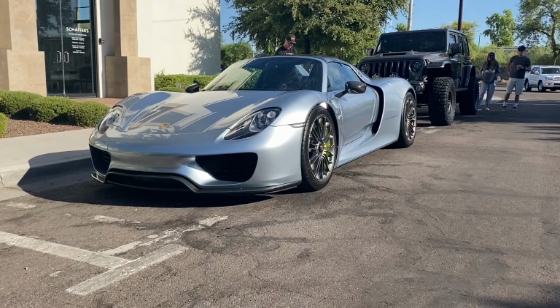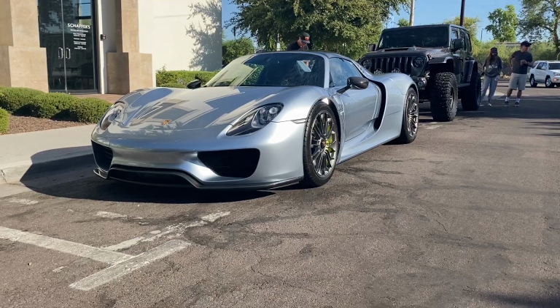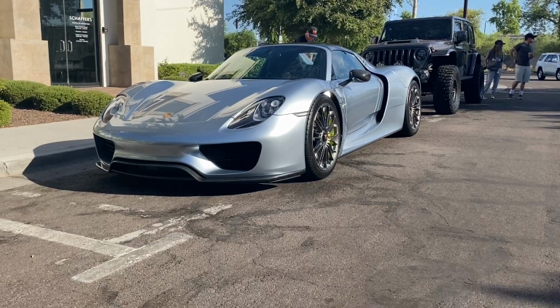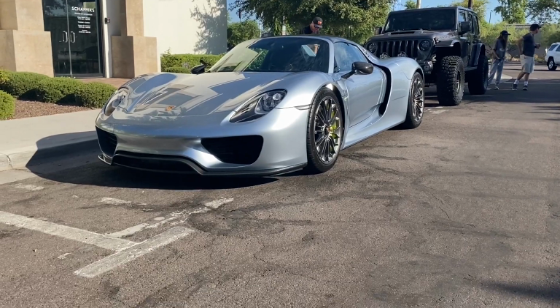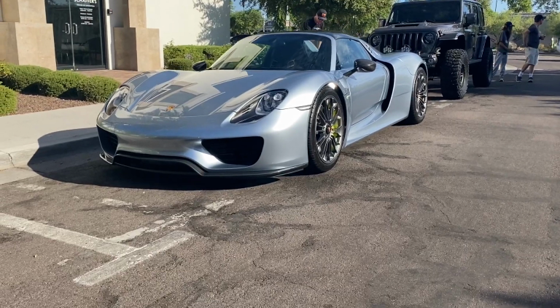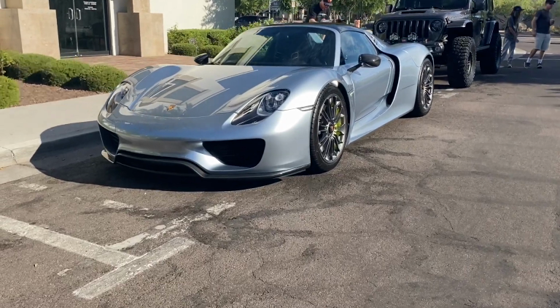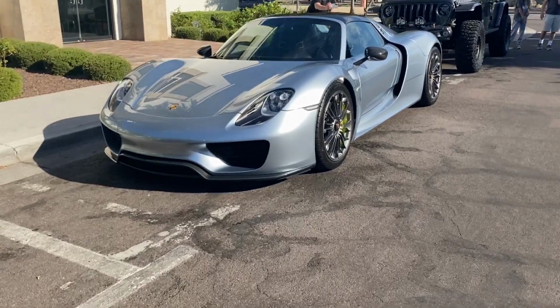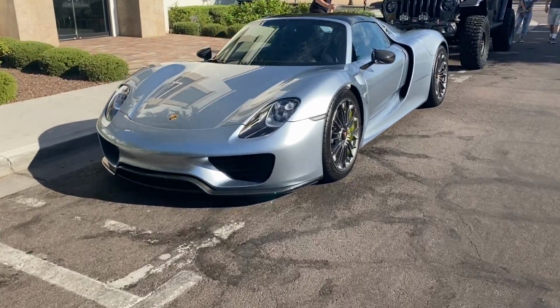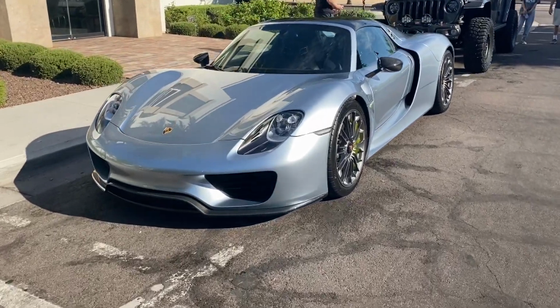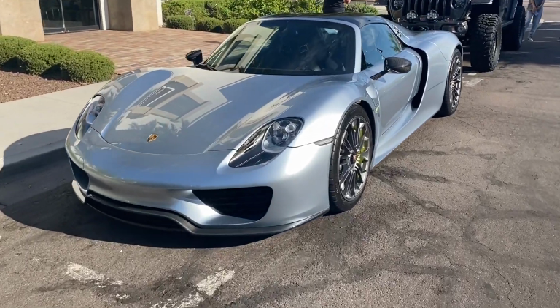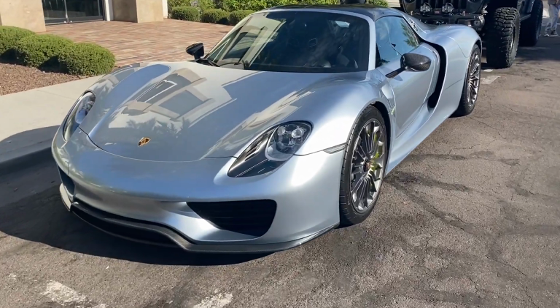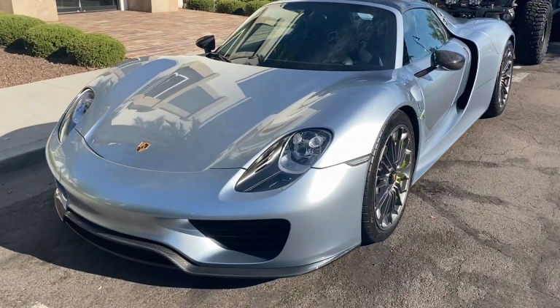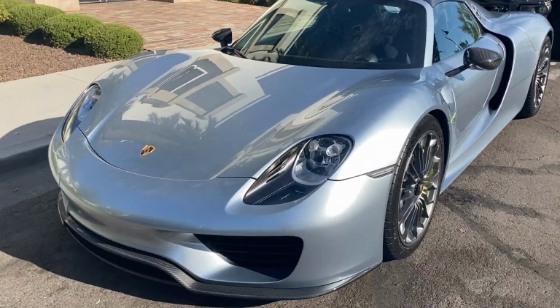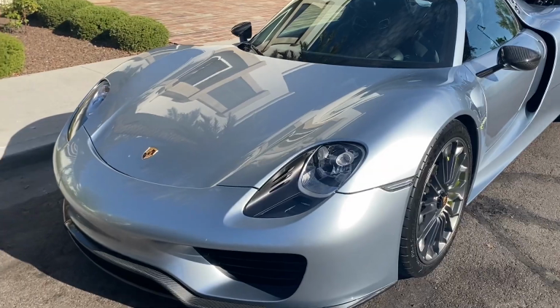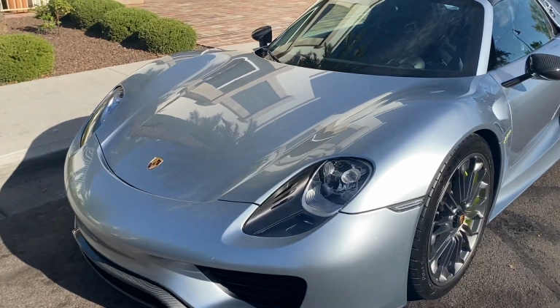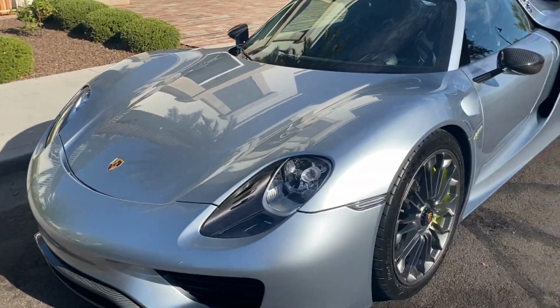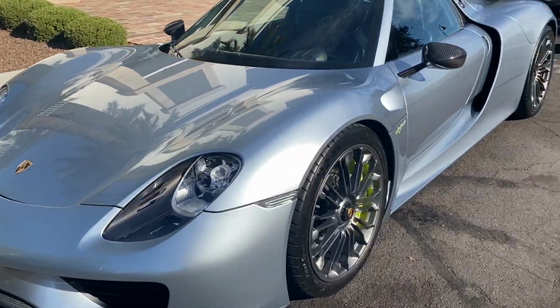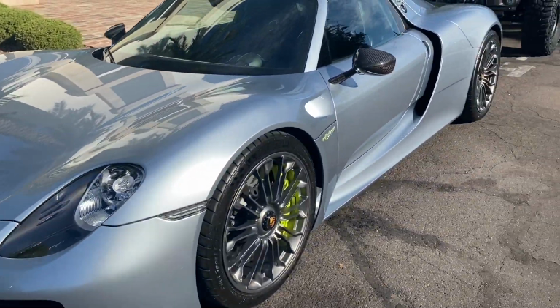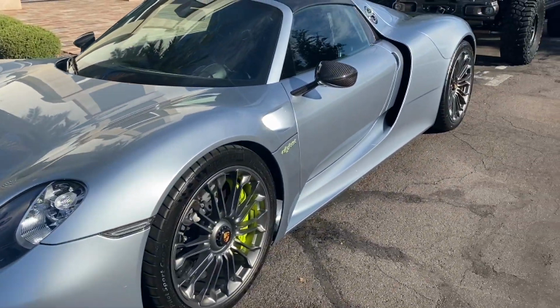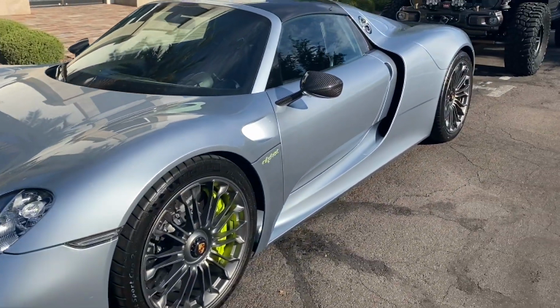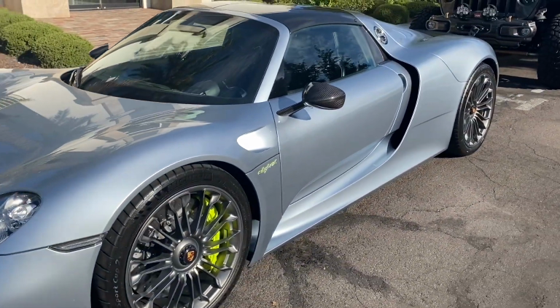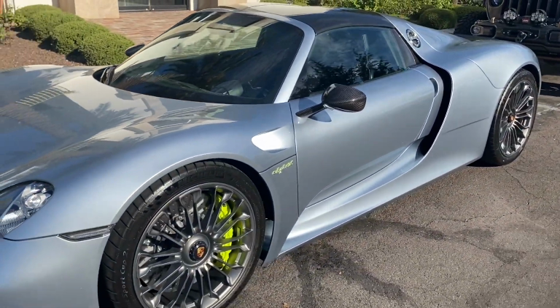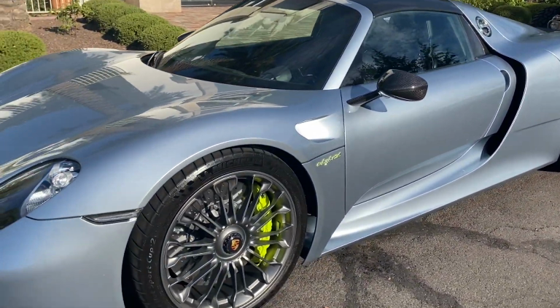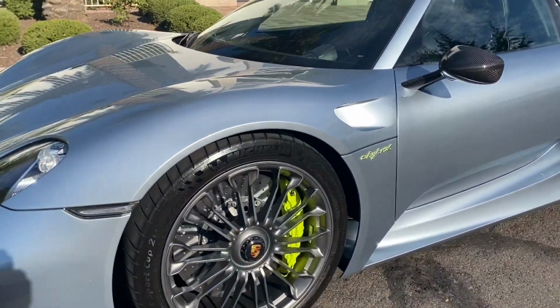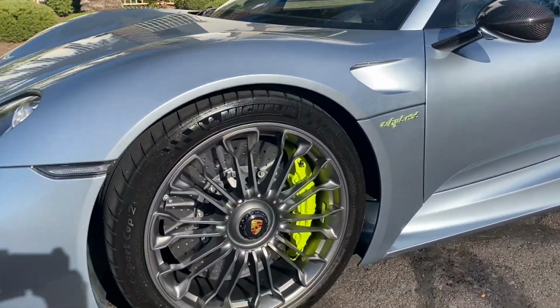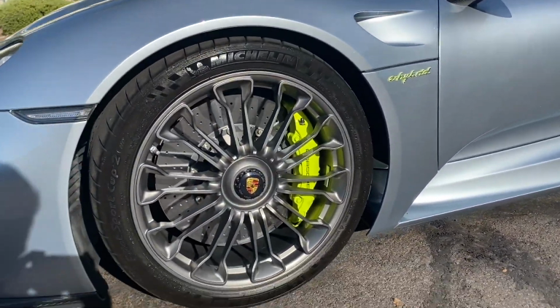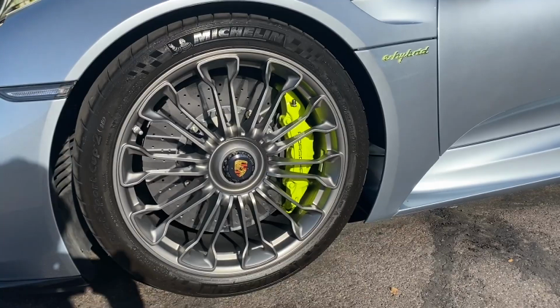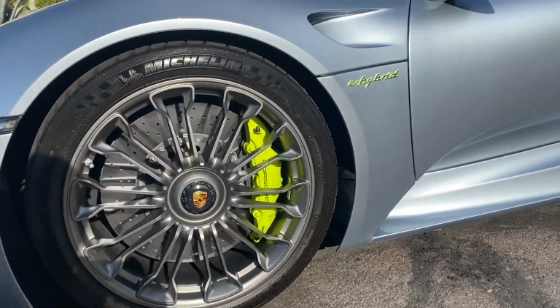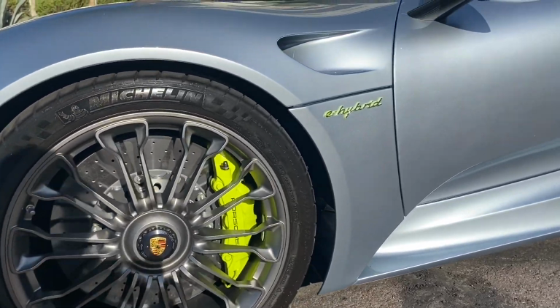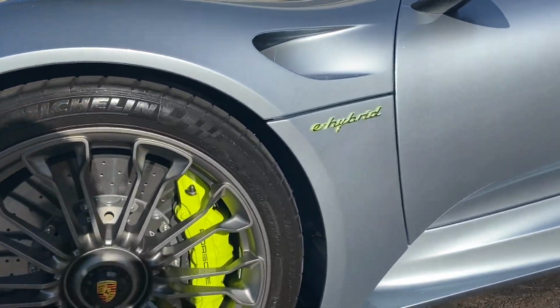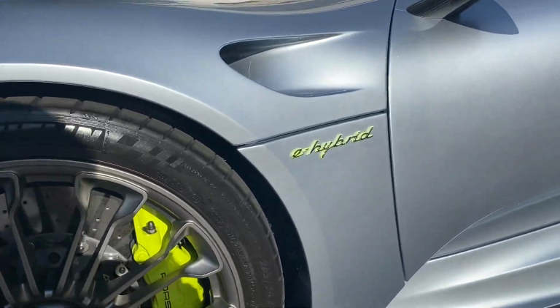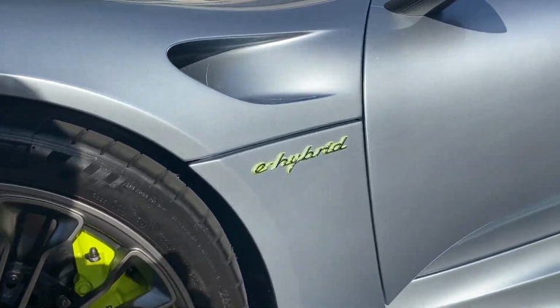This is the Porsche 918 Spyder. This hypercar is a mid-engine plug-in hybrid with all-wheel drive. Power comes from a naturally aspirated 4.6-liter V8 engine which is derived from the RS Spyder race car.